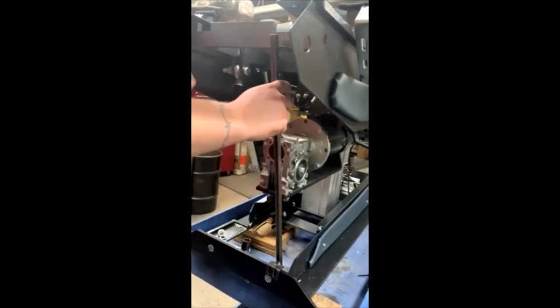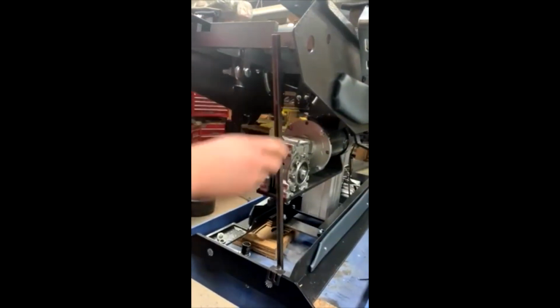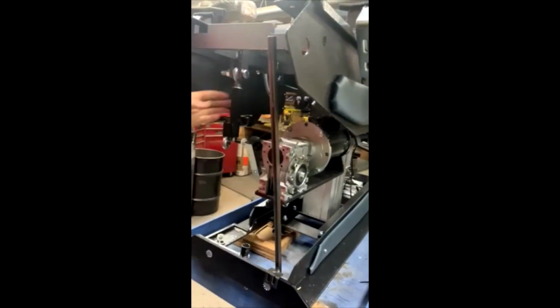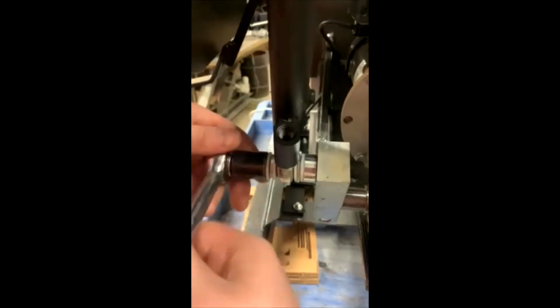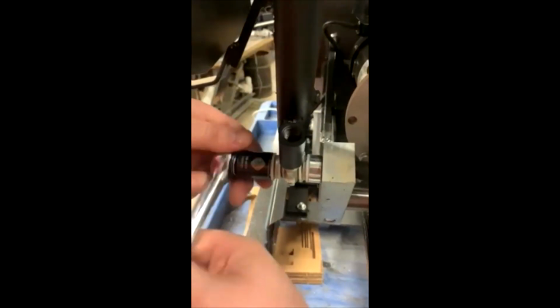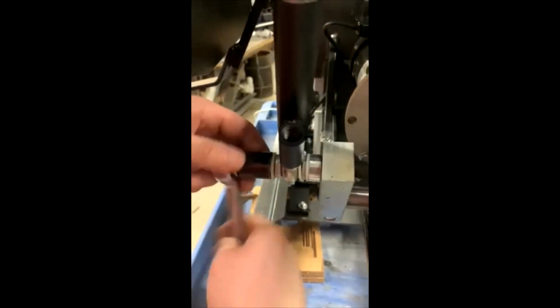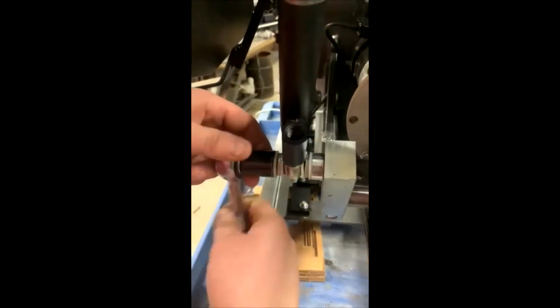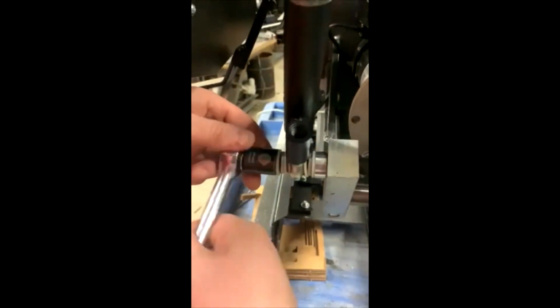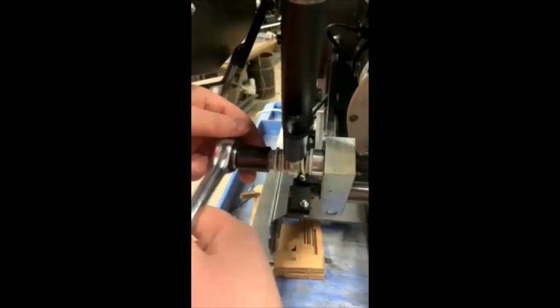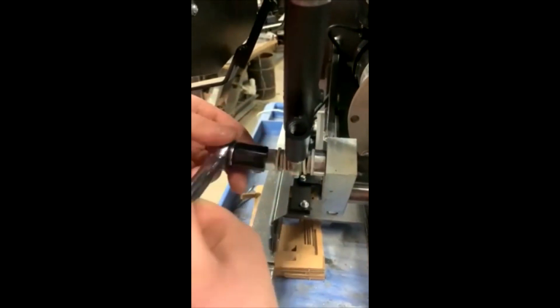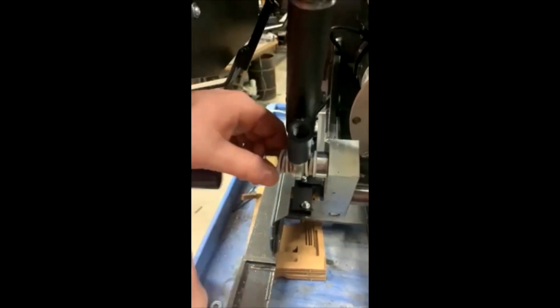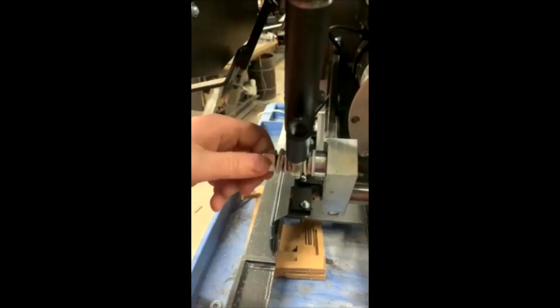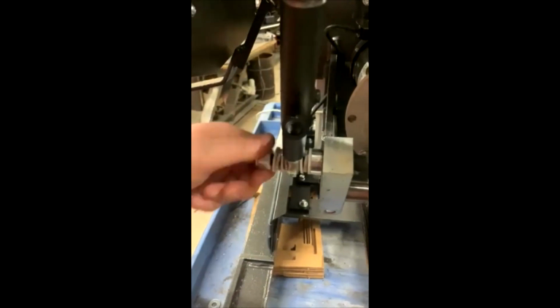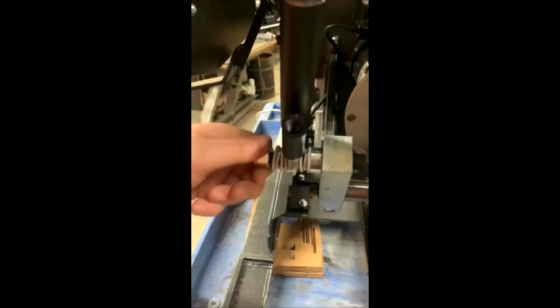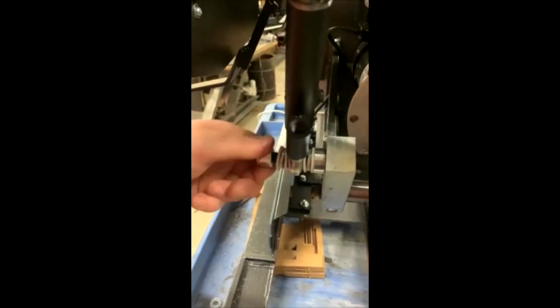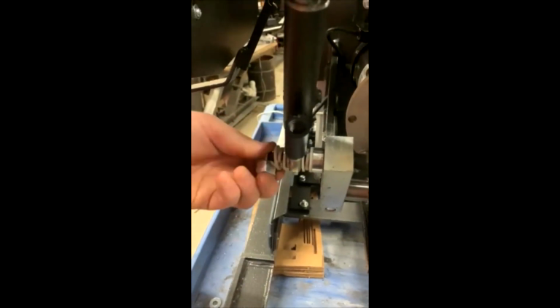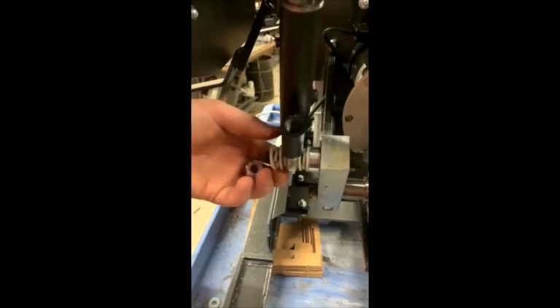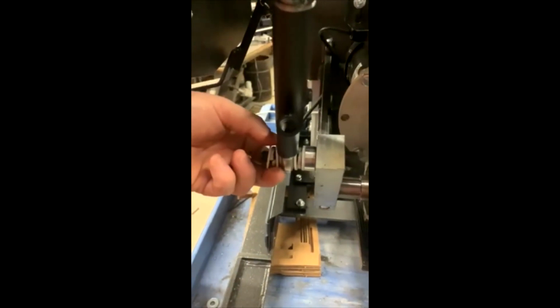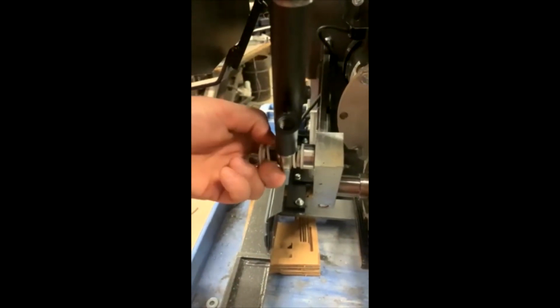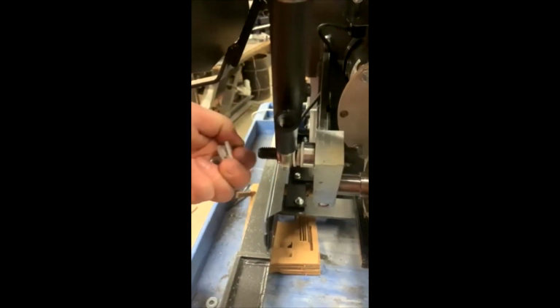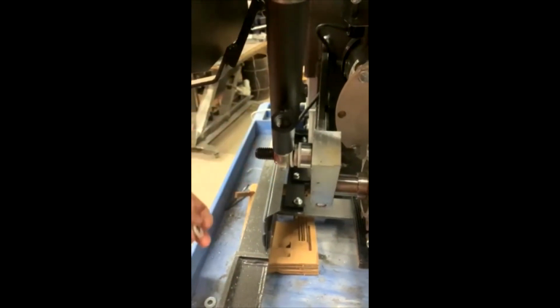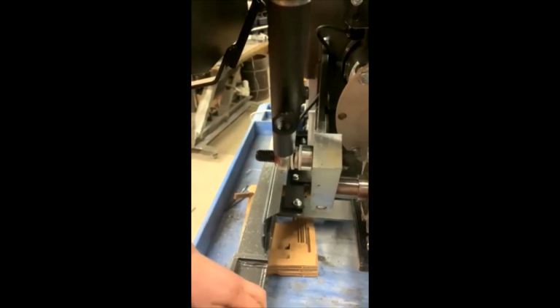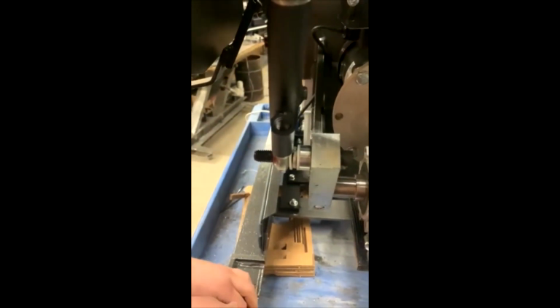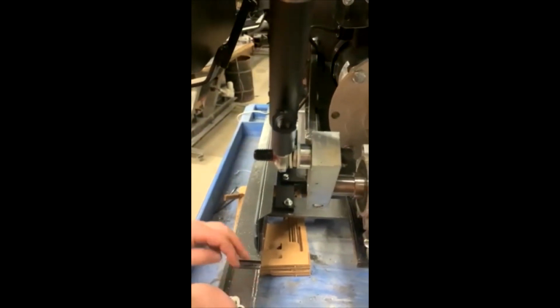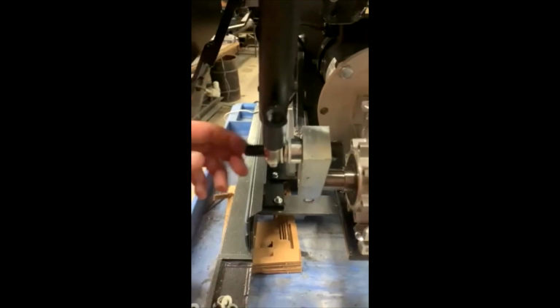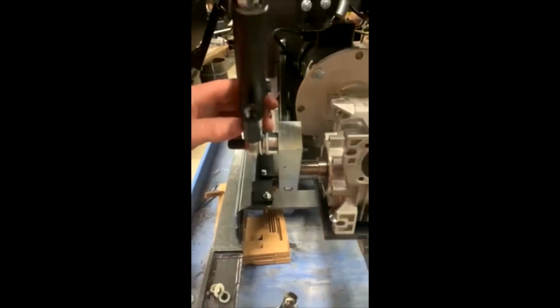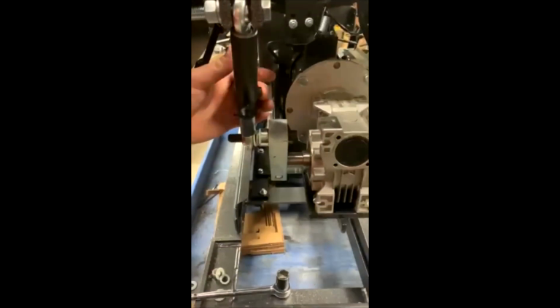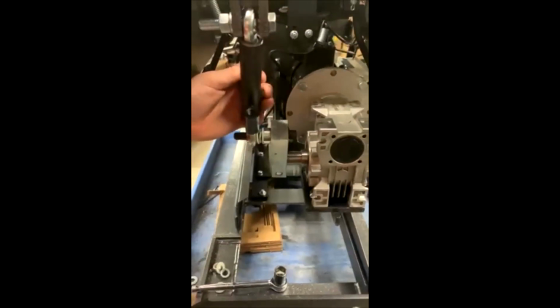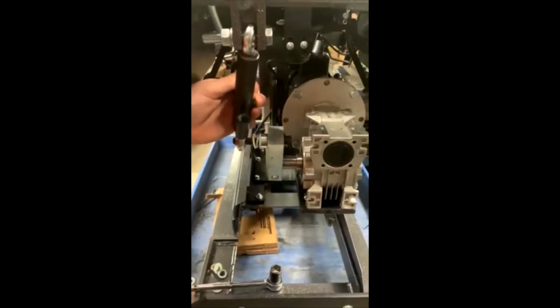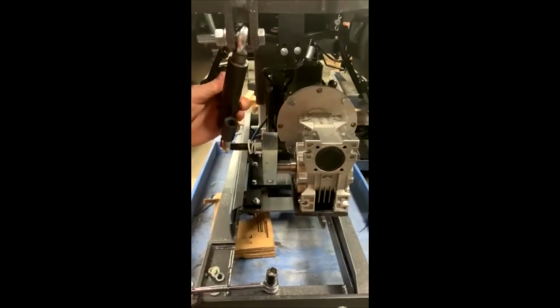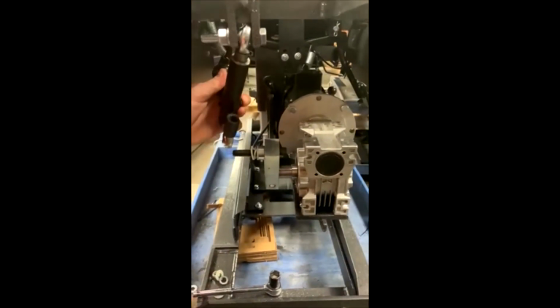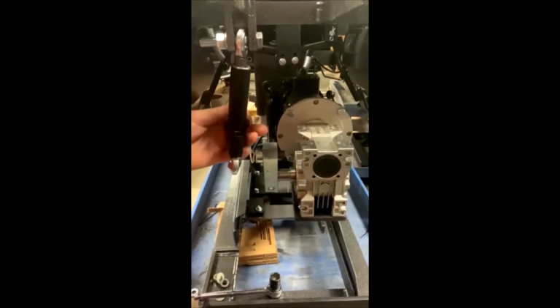Use something to block up the end of the bed, as this will become free. Remove the 3/4 inch bolt as well as the washers. Keep in mind these washers need to go back on the same way.